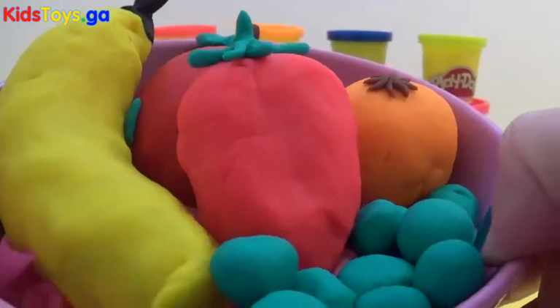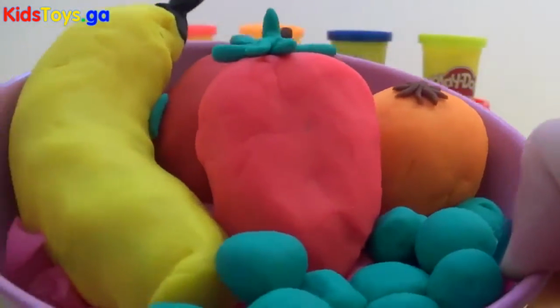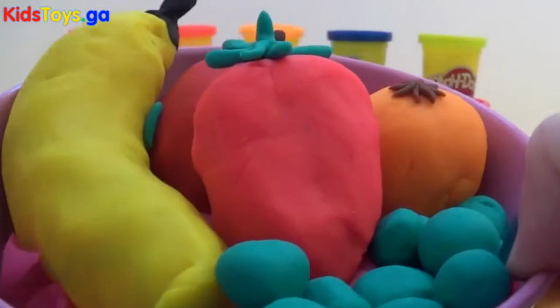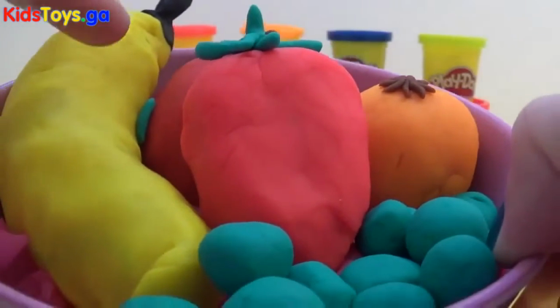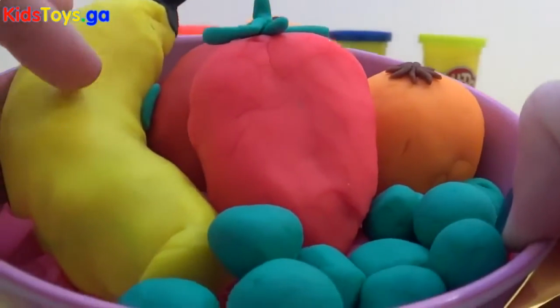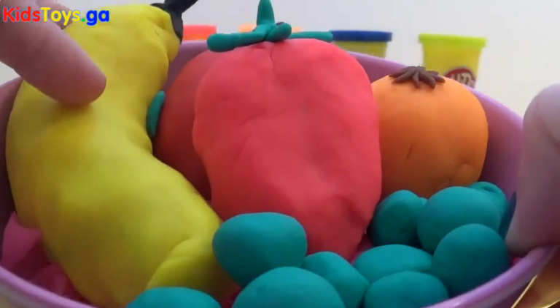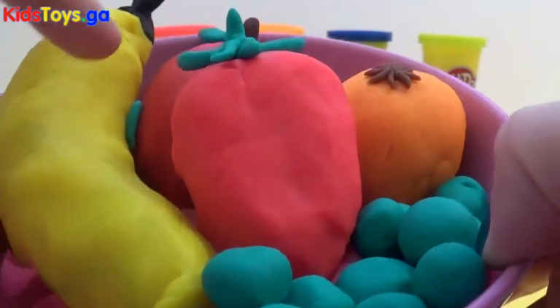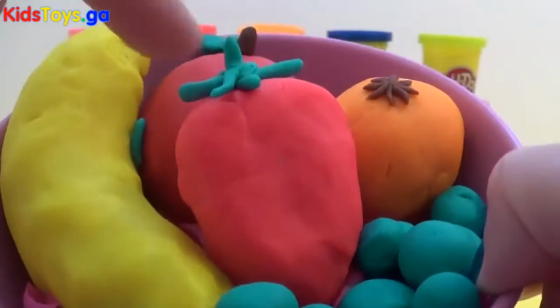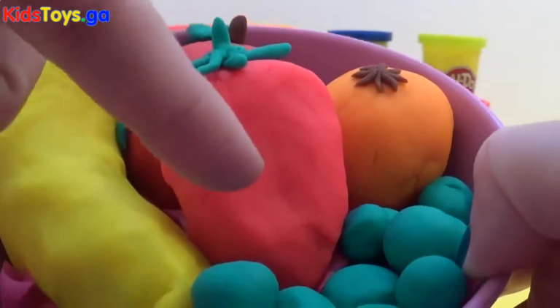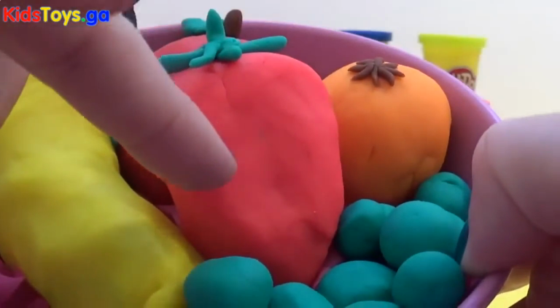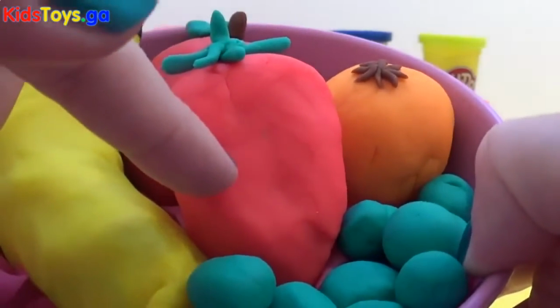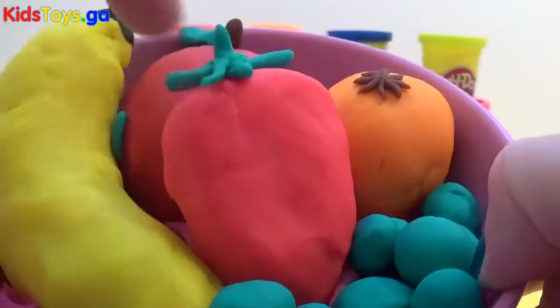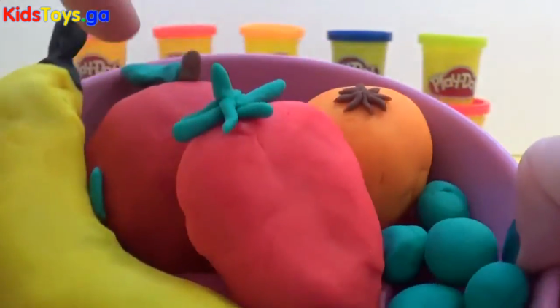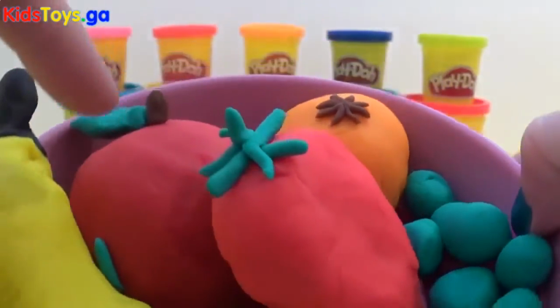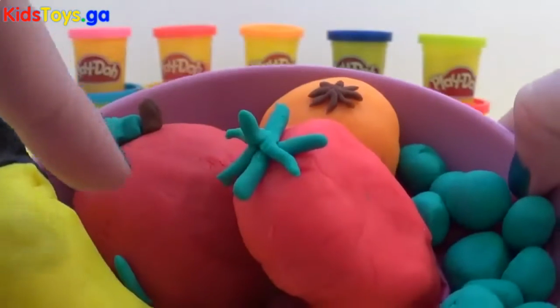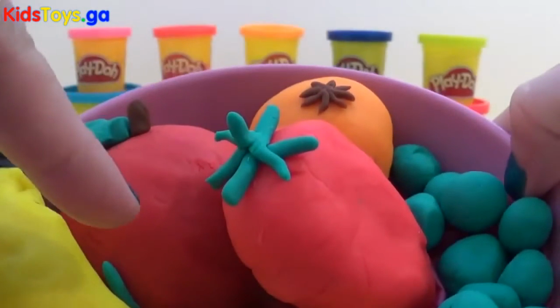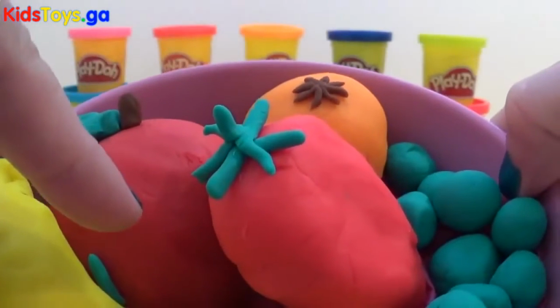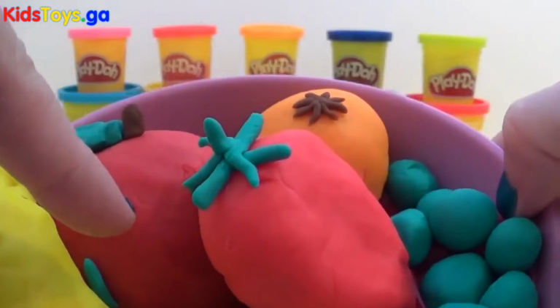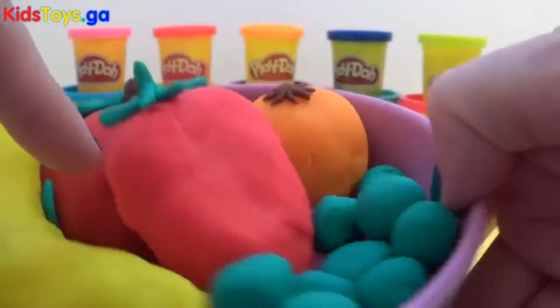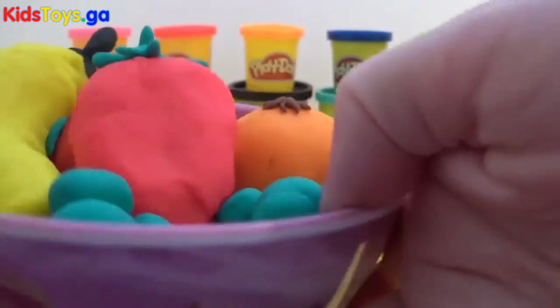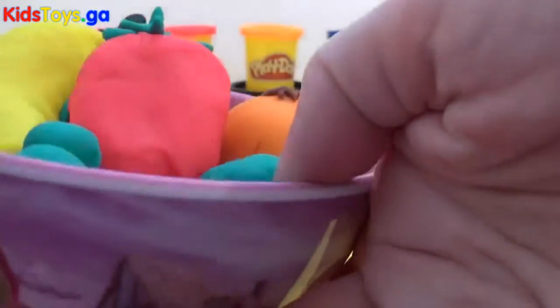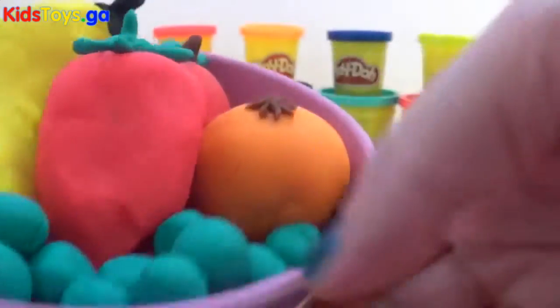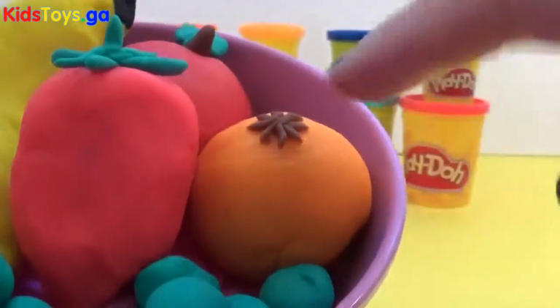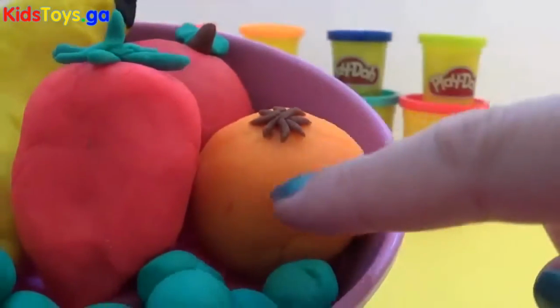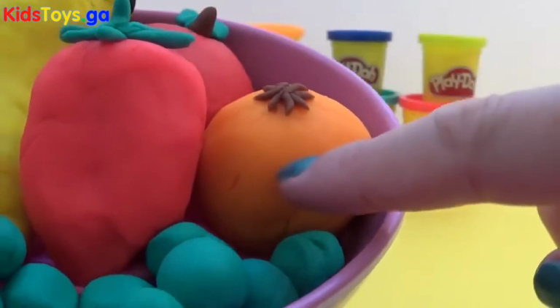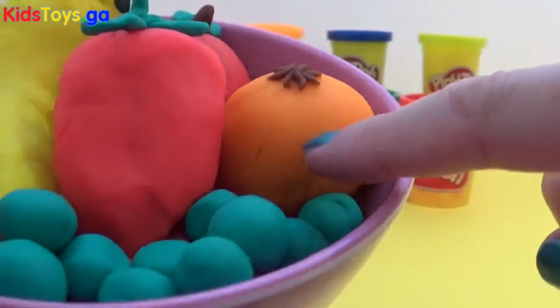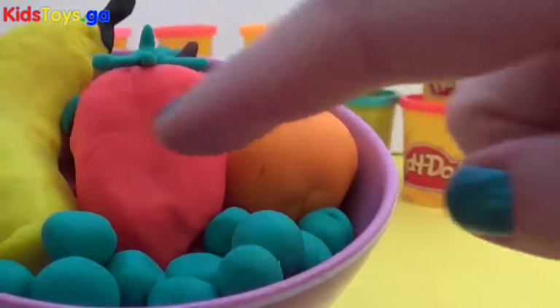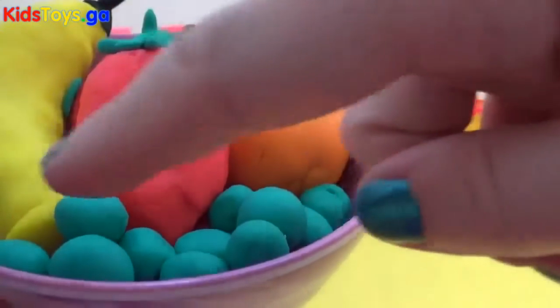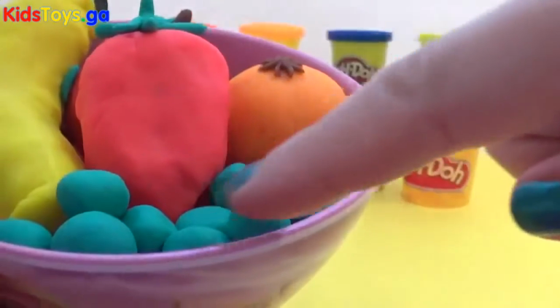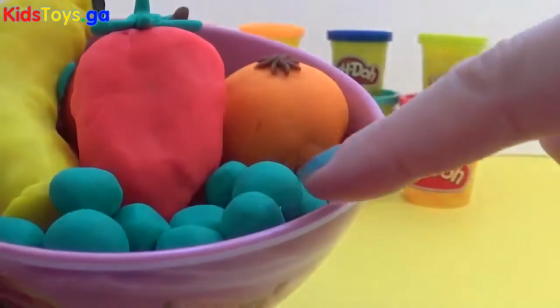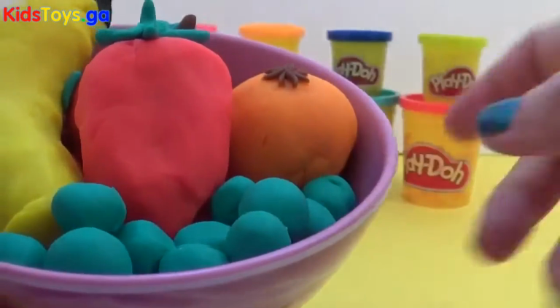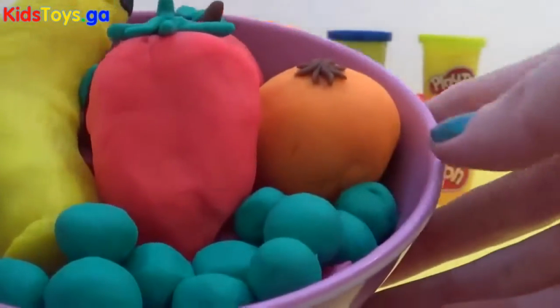We've got a banana here, a strawberry, an apple, a tangerine, and finally we have some grapes.